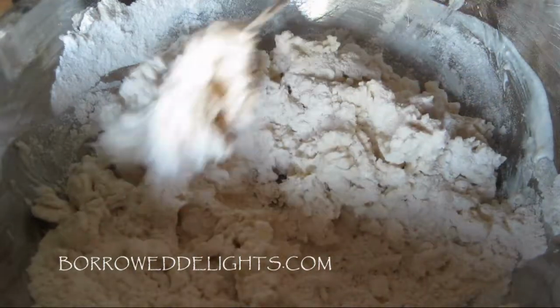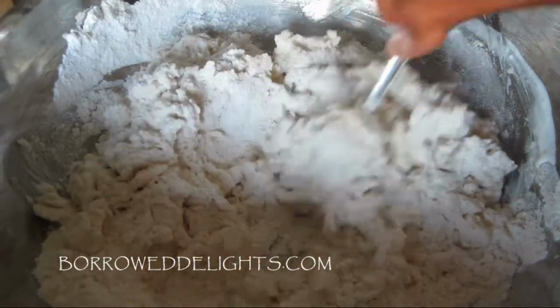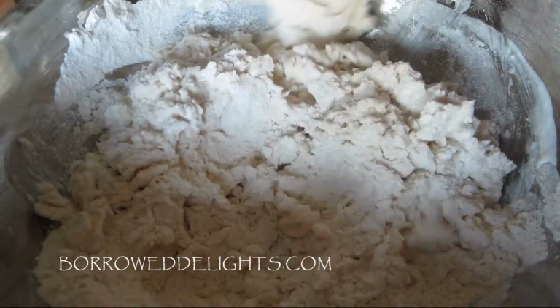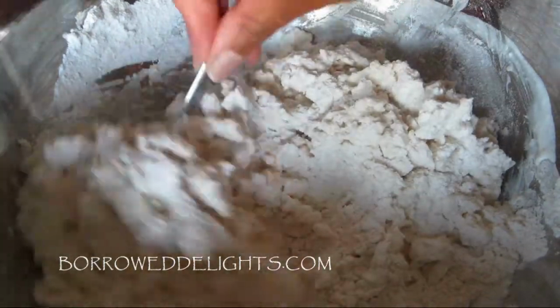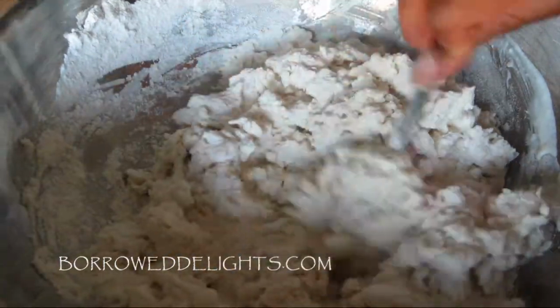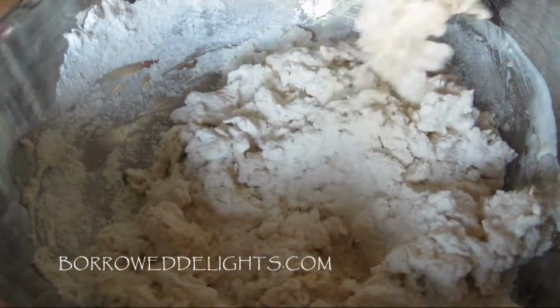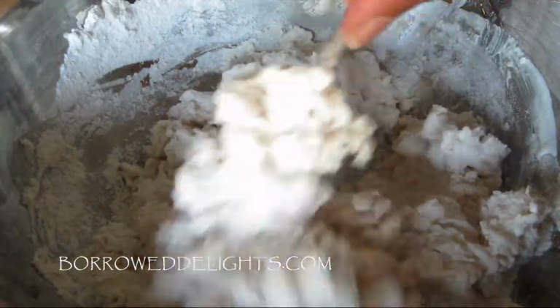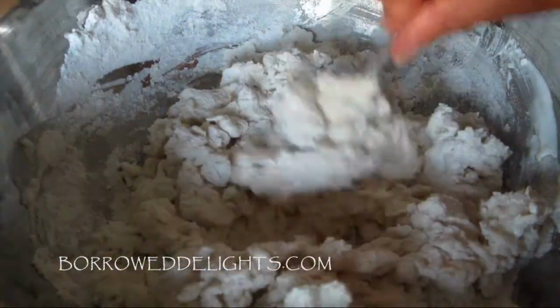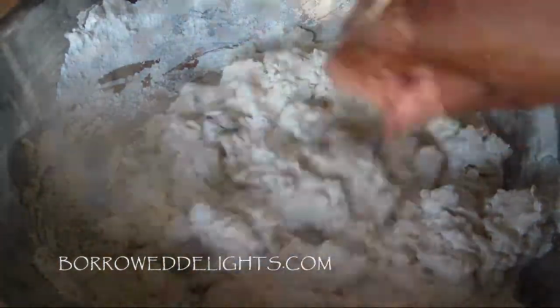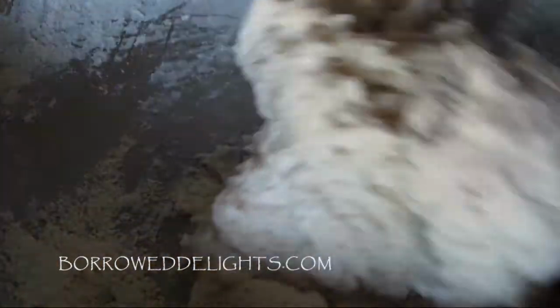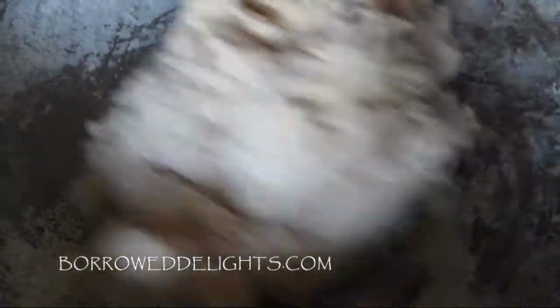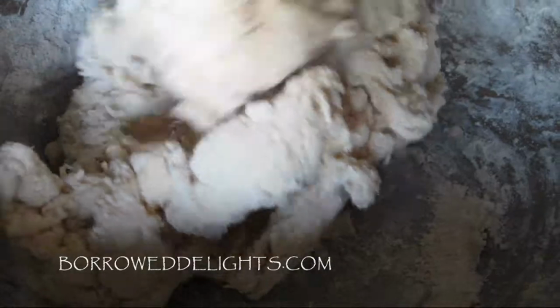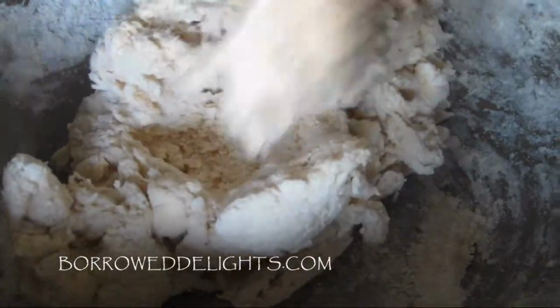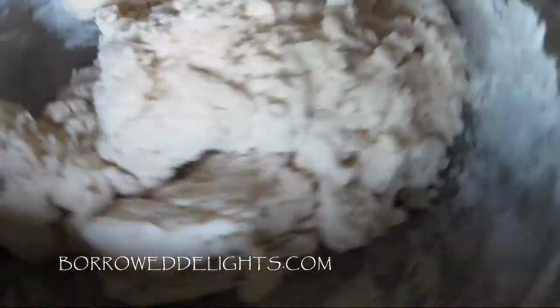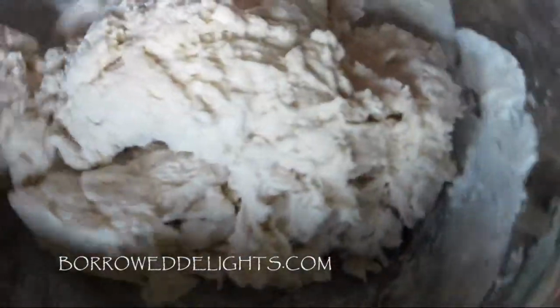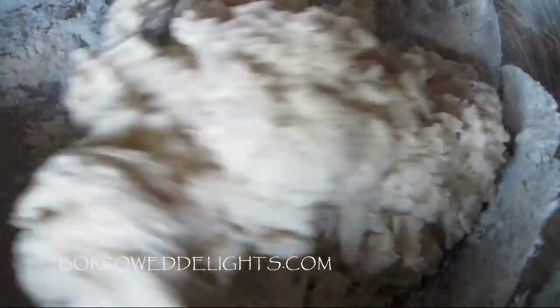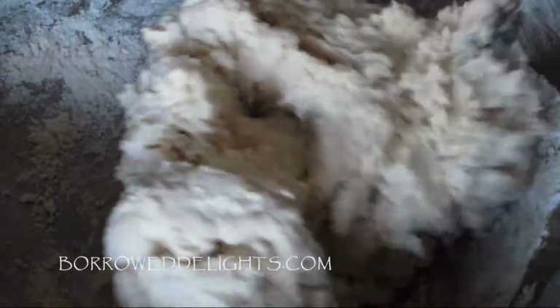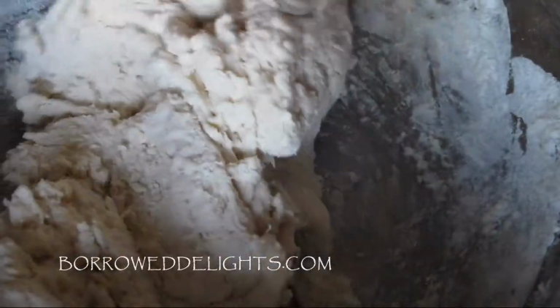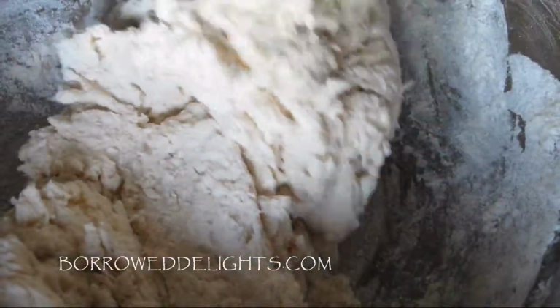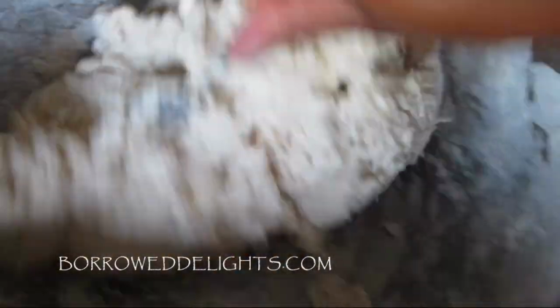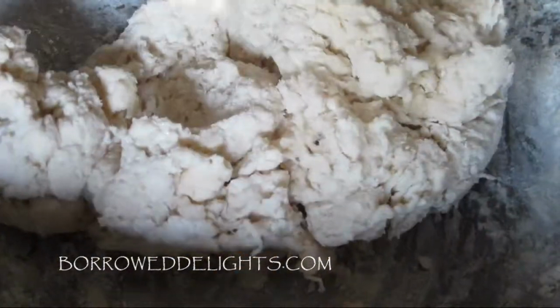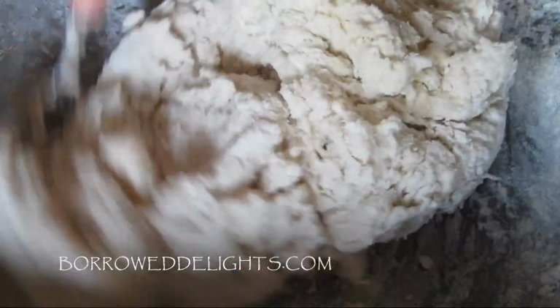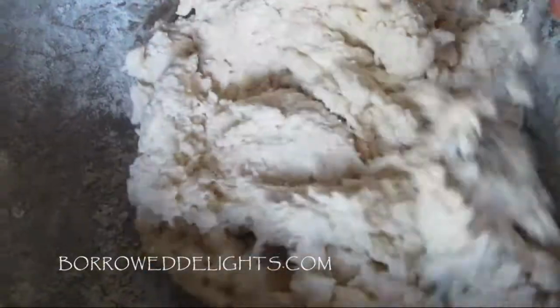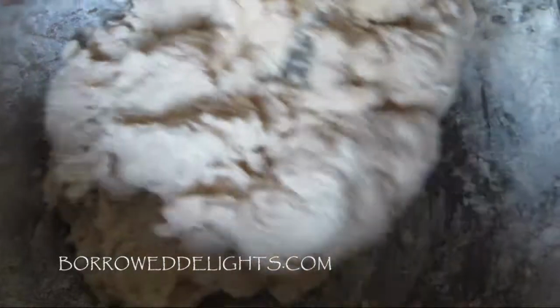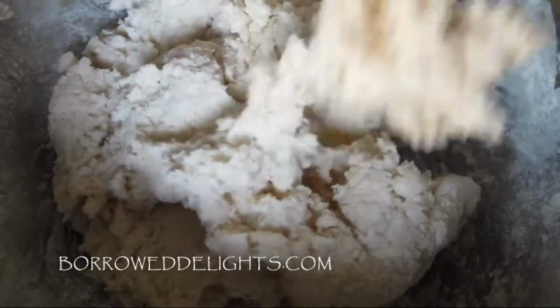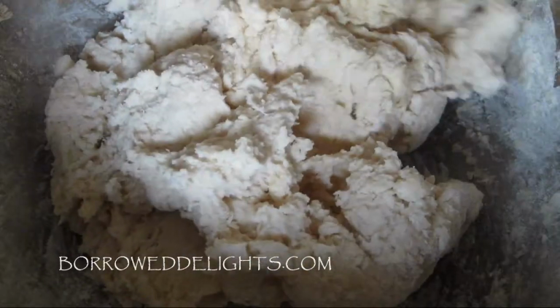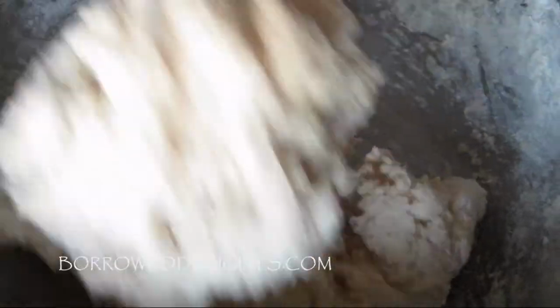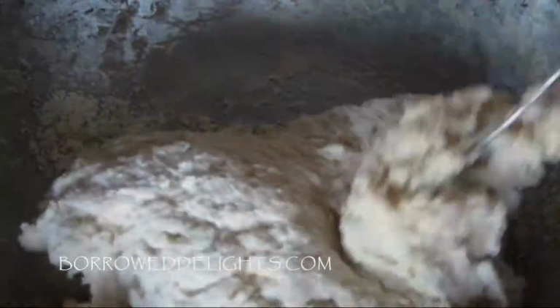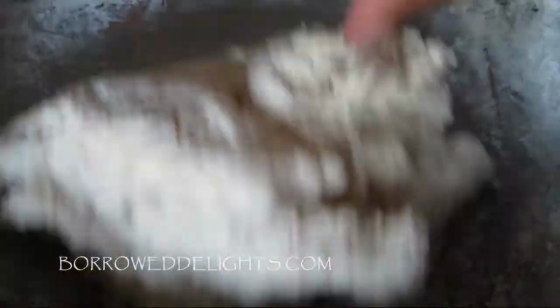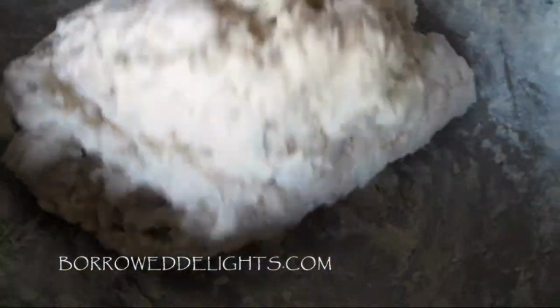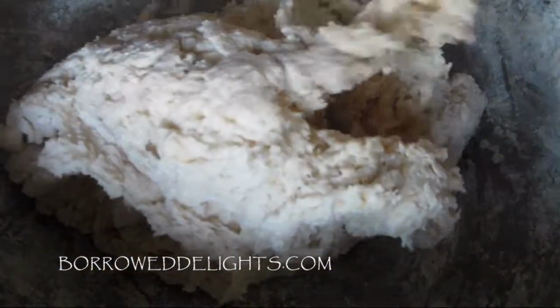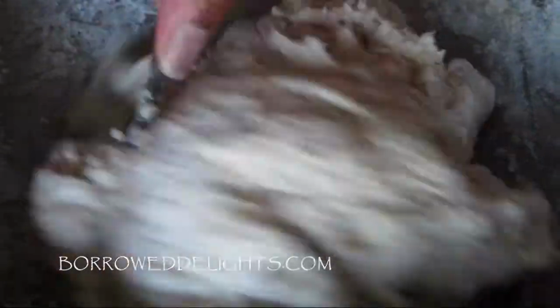I absolutely love my shortcake biscuit recipe because this is a drop biscuit recipe. So you don't have to roll out the dough — just basically take heaping spoons of it and drop it on a baking sheet, which is exactly what we're going to do right now.